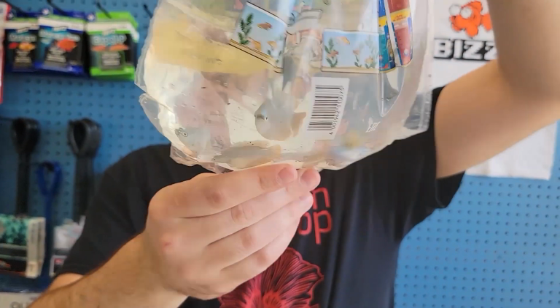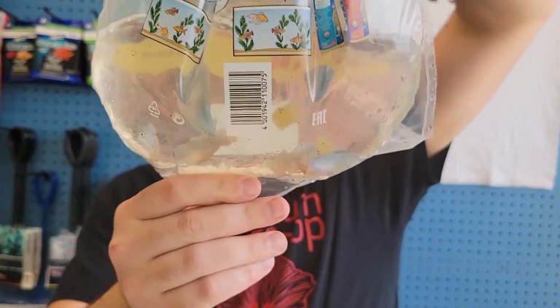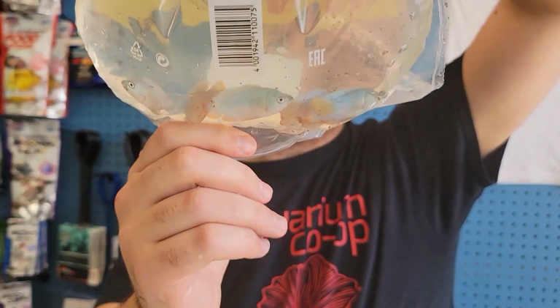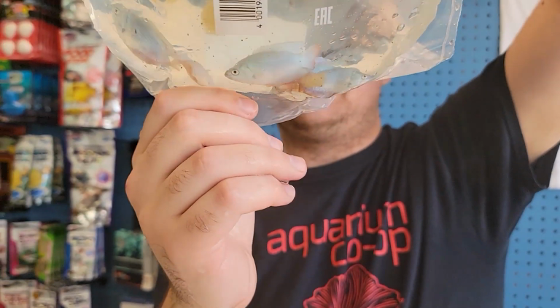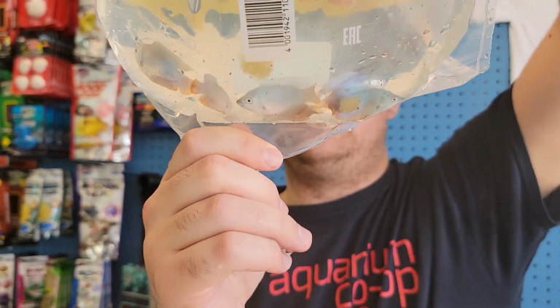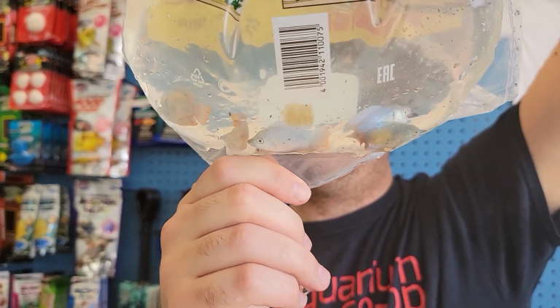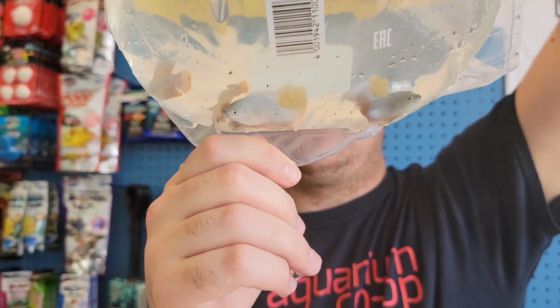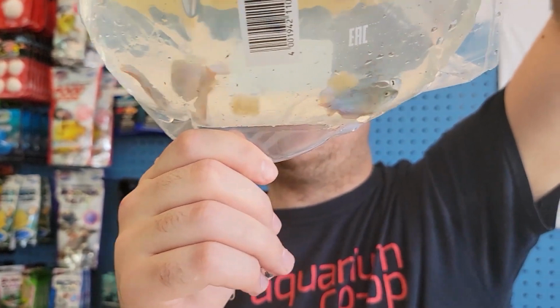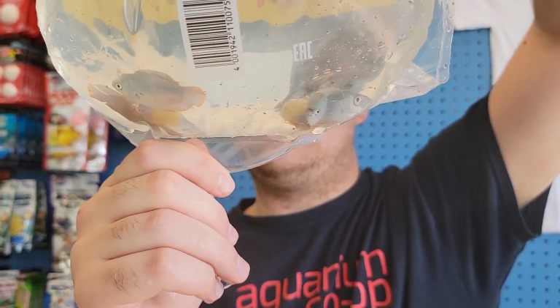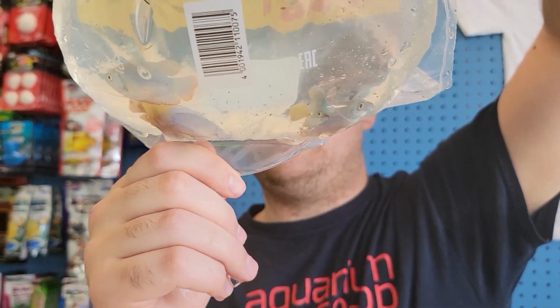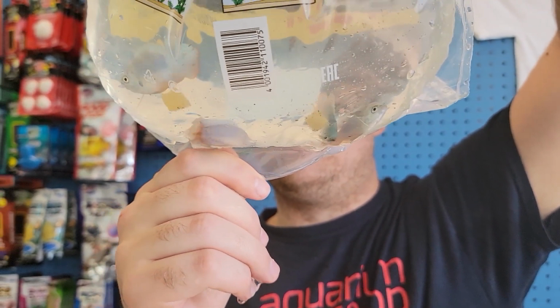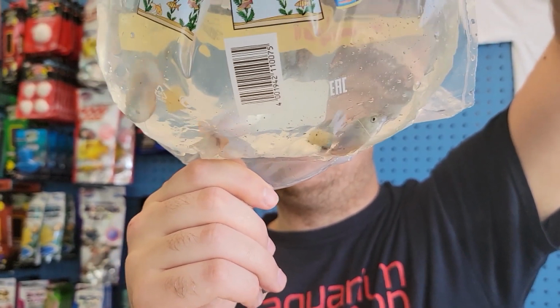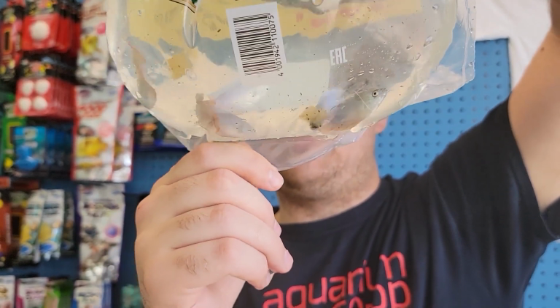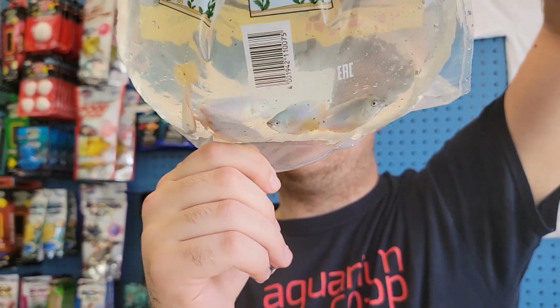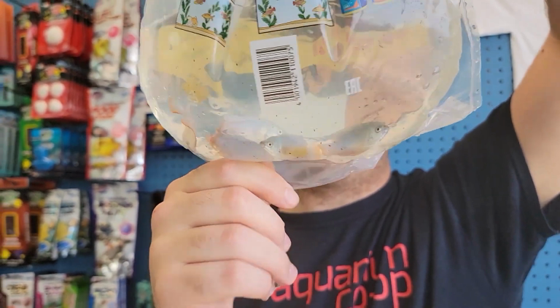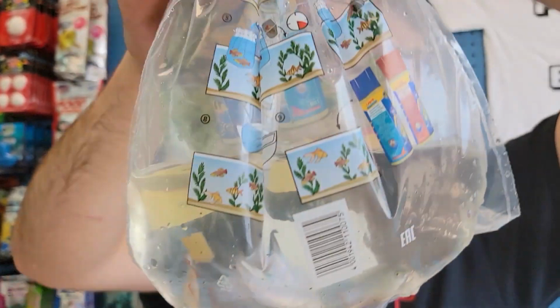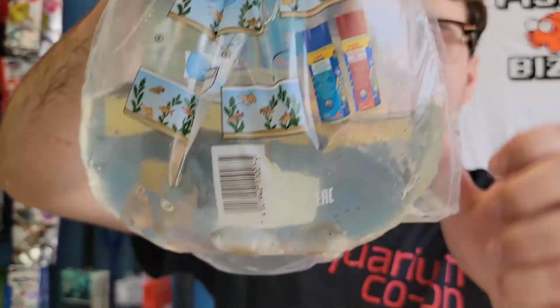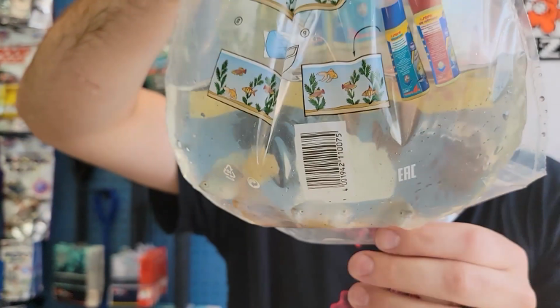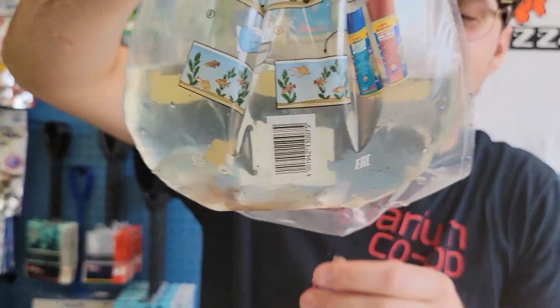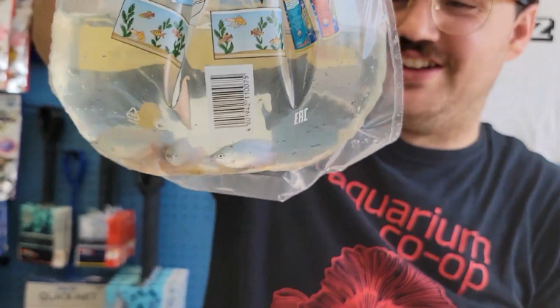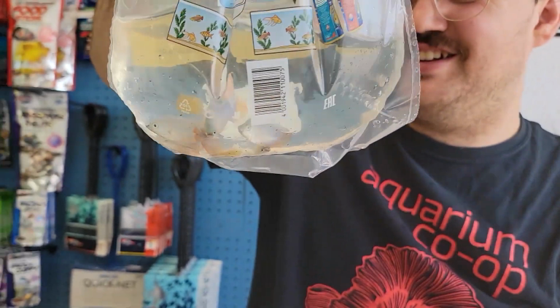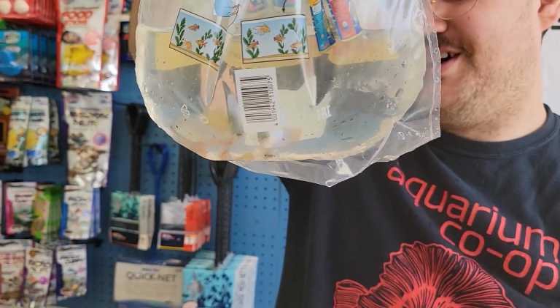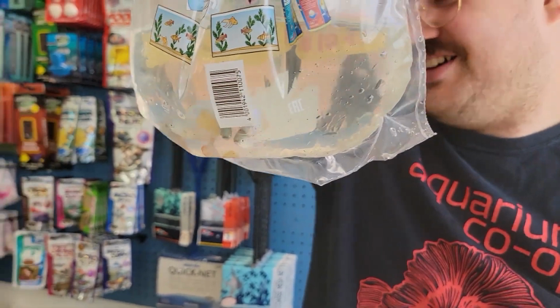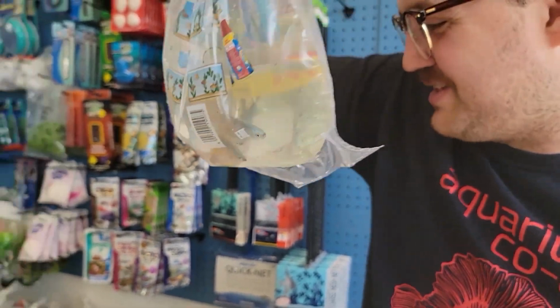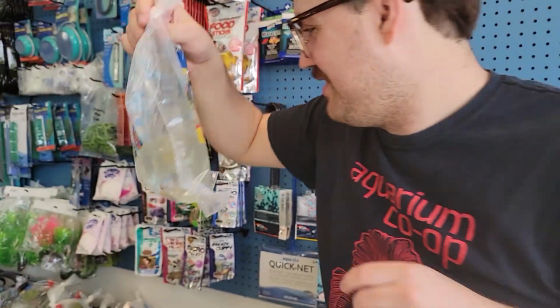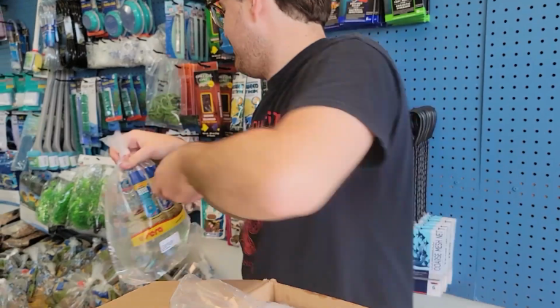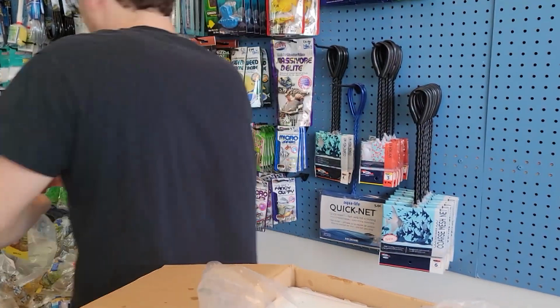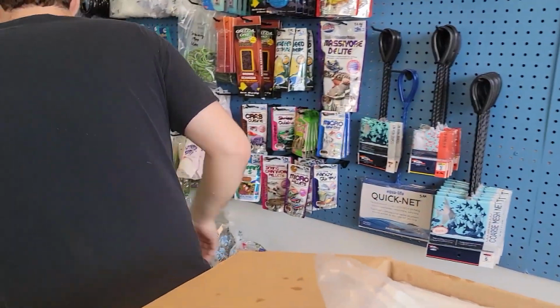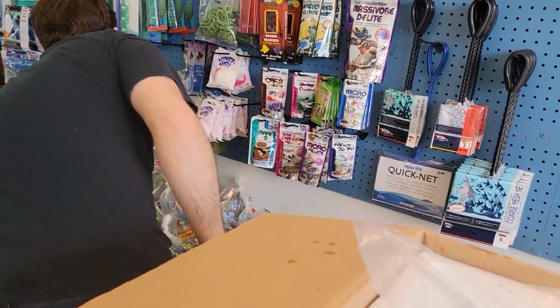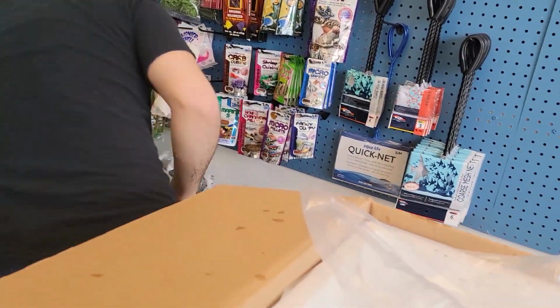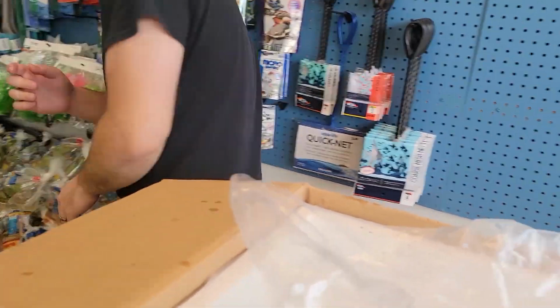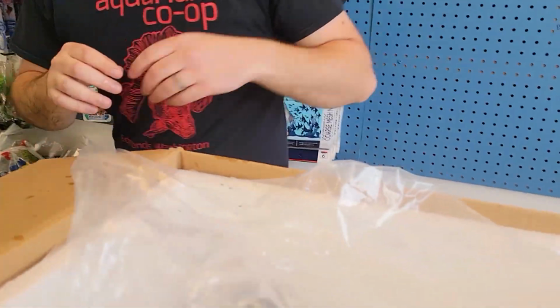Good old powder blue dwarf gouramis. Great big boy for a 10 gallon if you're looking for a bigger fish — obviously you can't stick an angelfish or something in there. But these guys work good, they're nice and colorful.